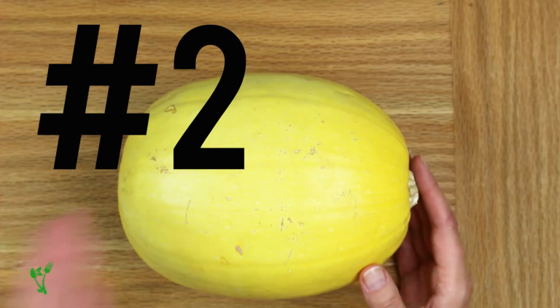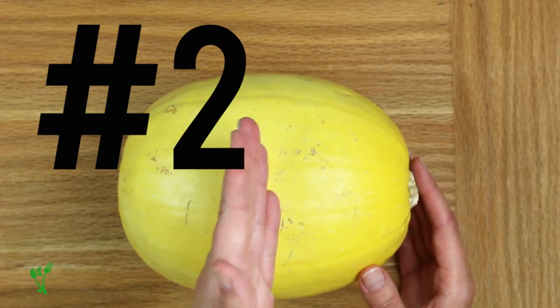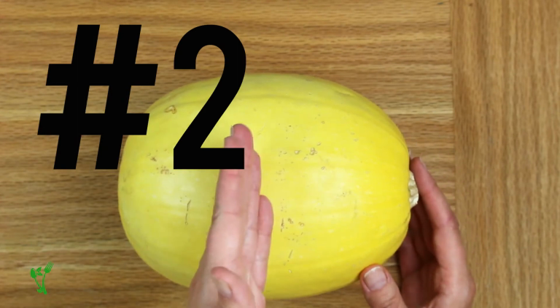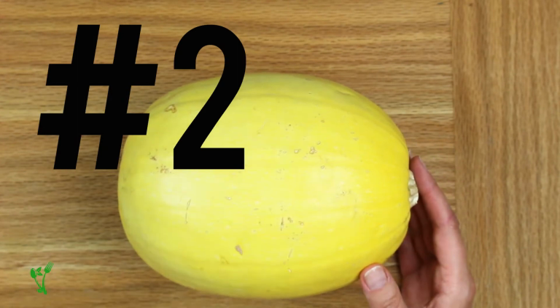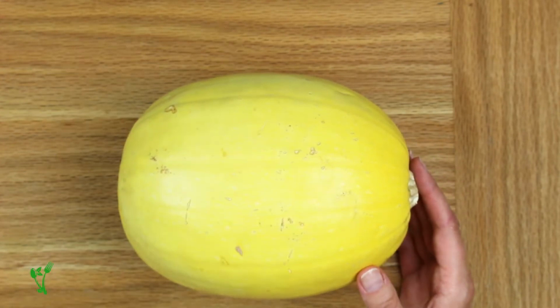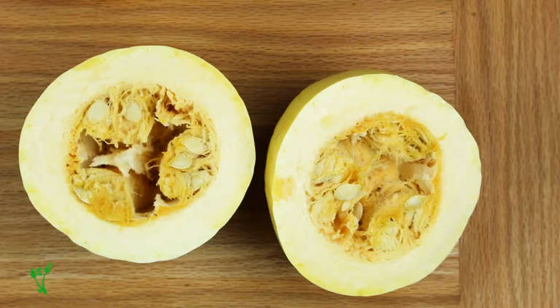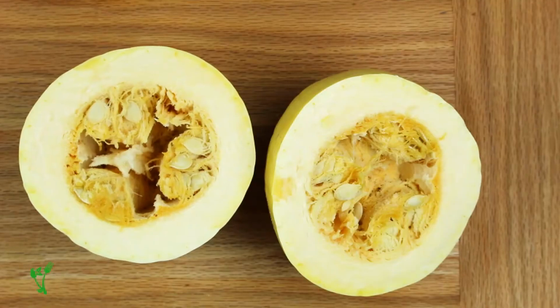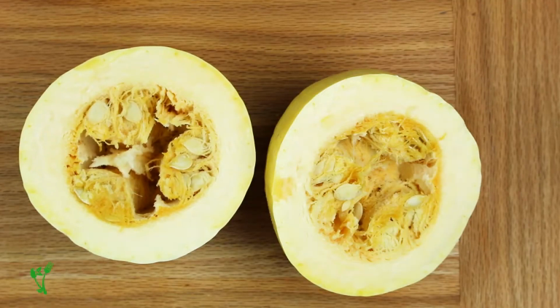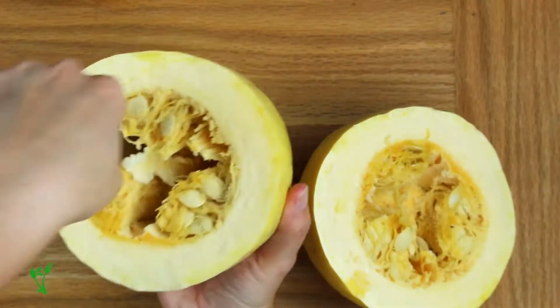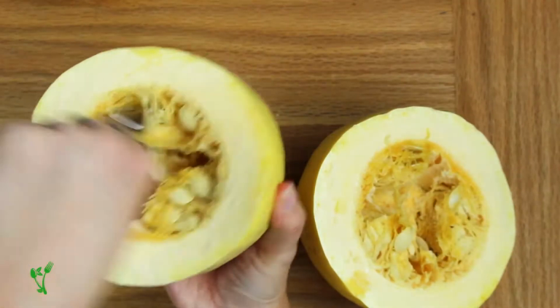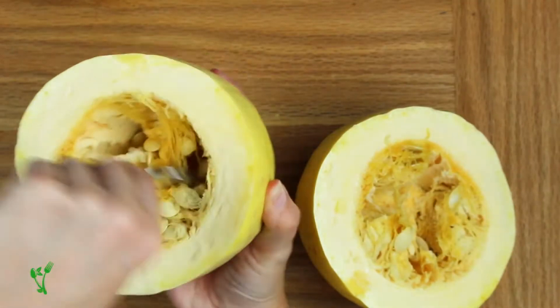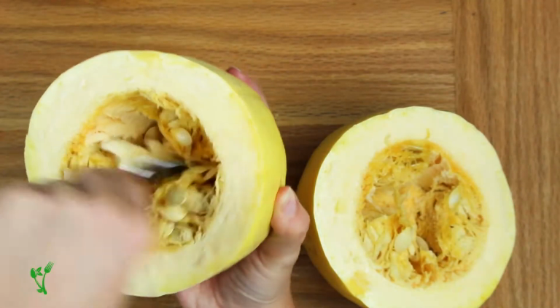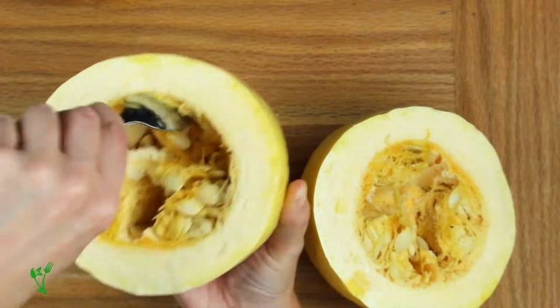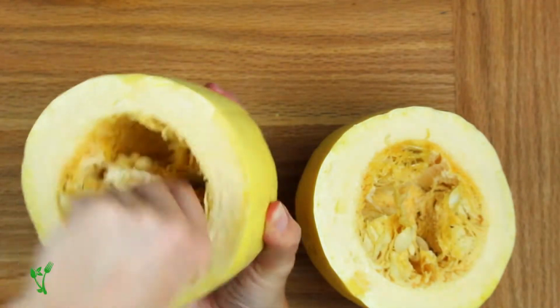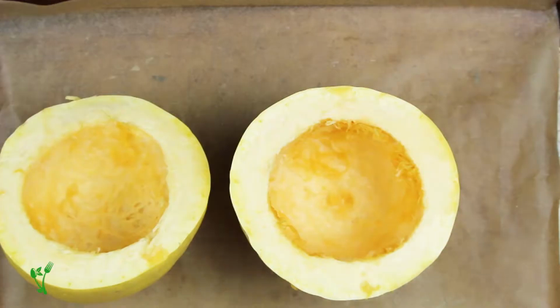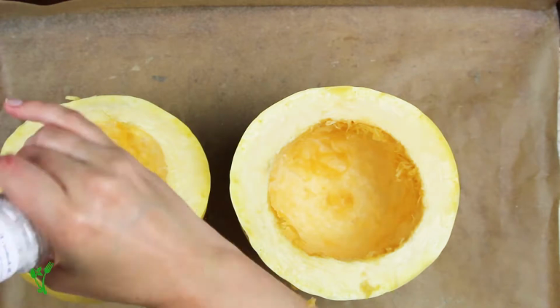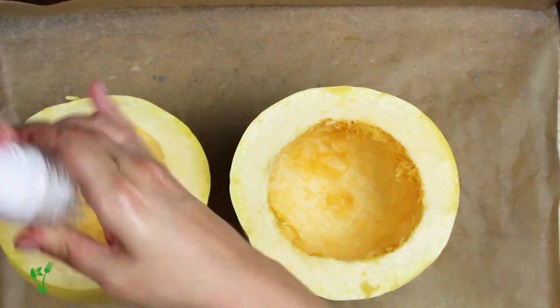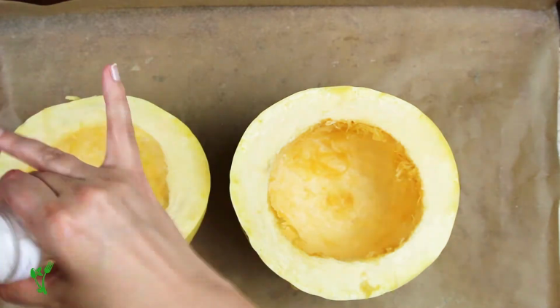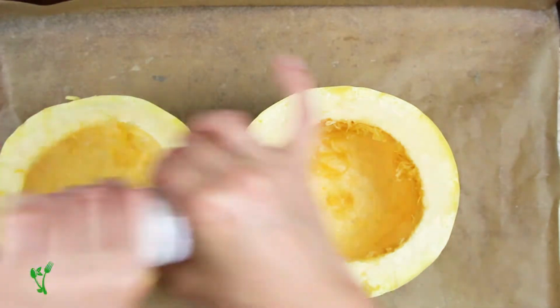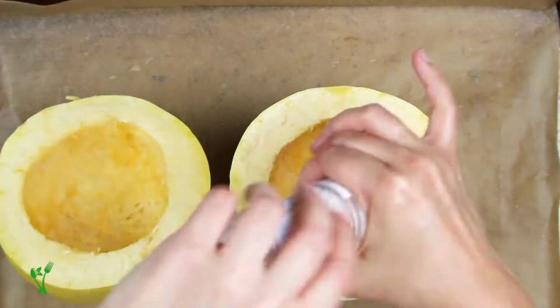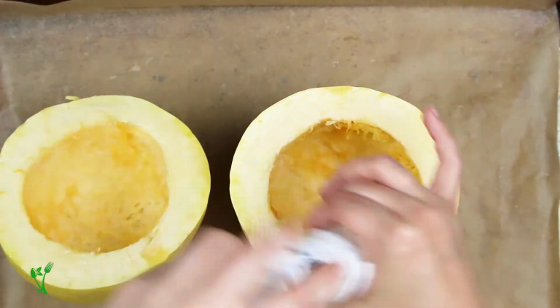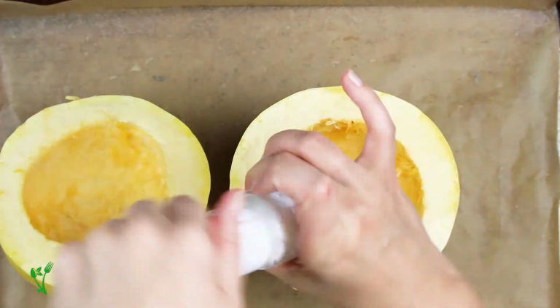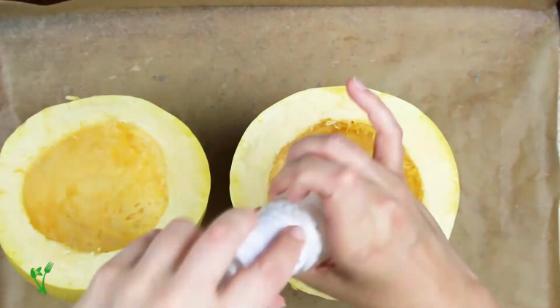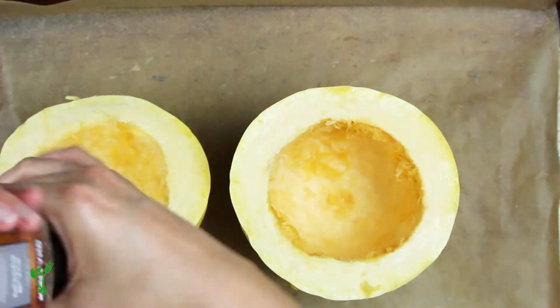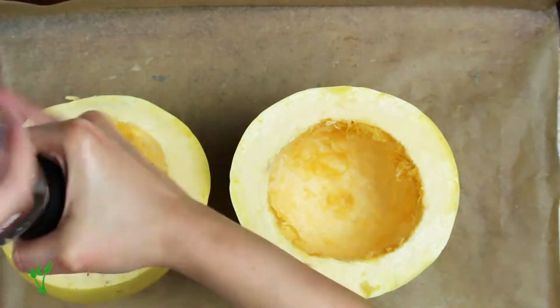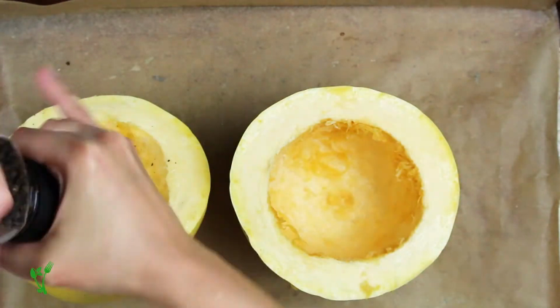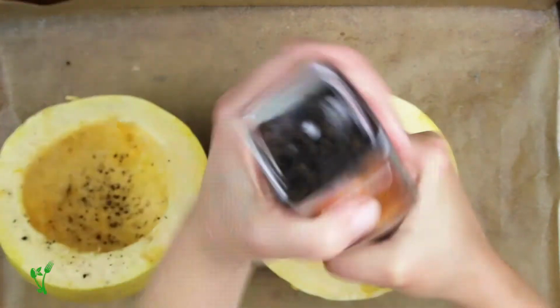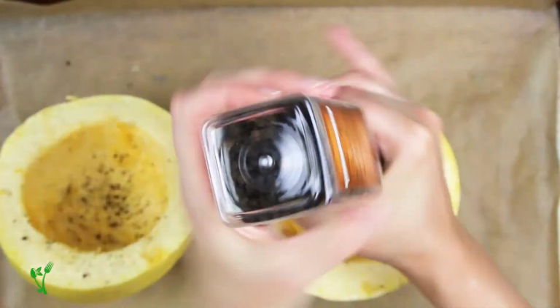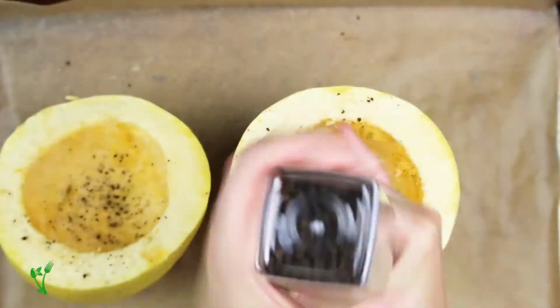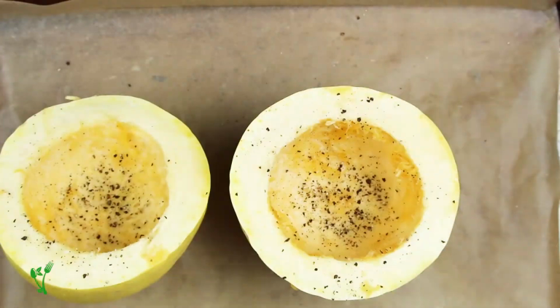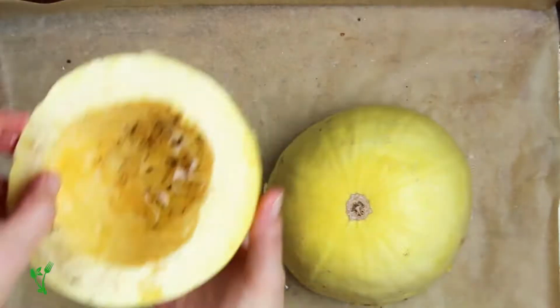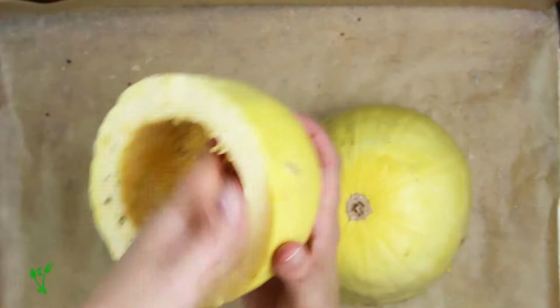Method number two. Here, we're cutting the squash in half crosswise. Remove the flesh and seeds, and like with the rings, season with salt and pepper and oil. Pop them in the oven to roast, cut side down.